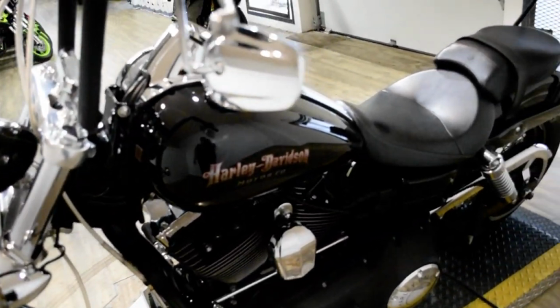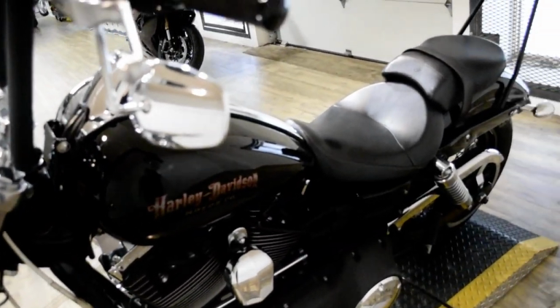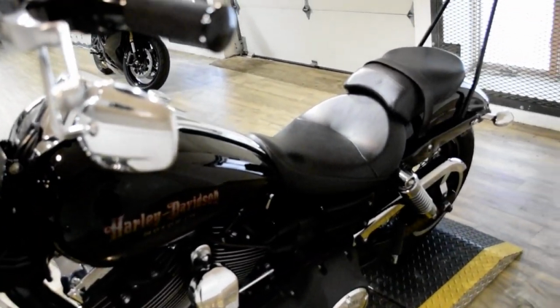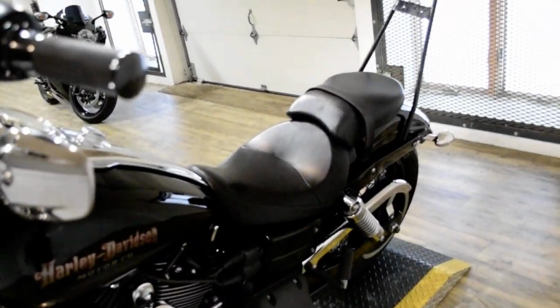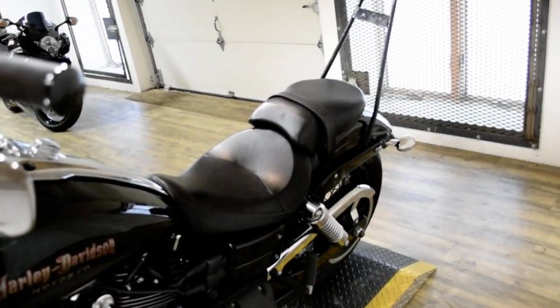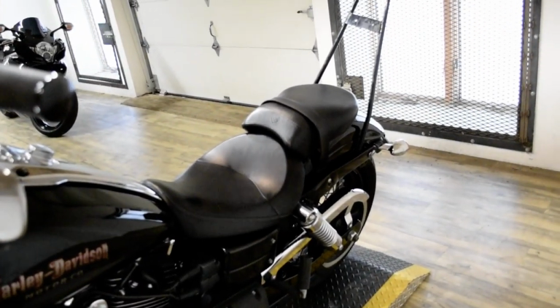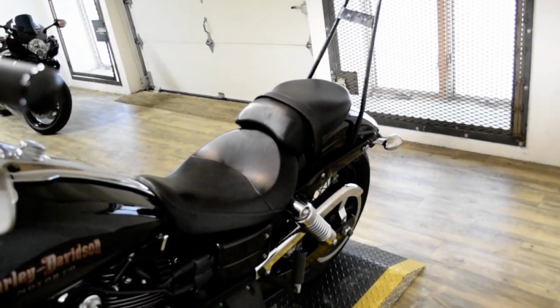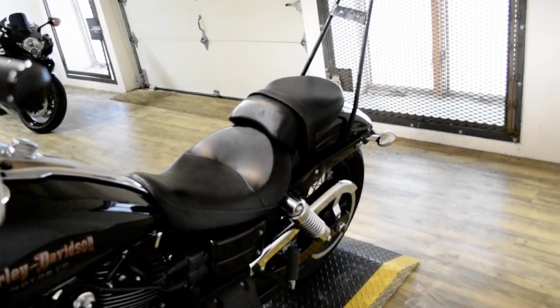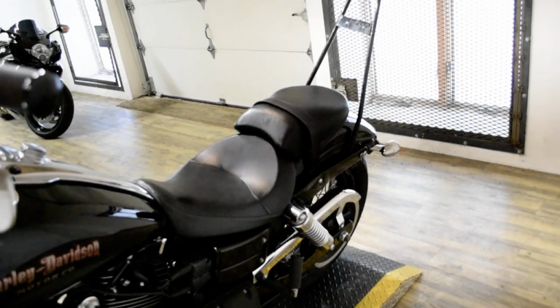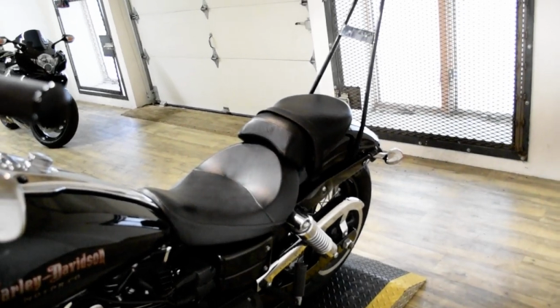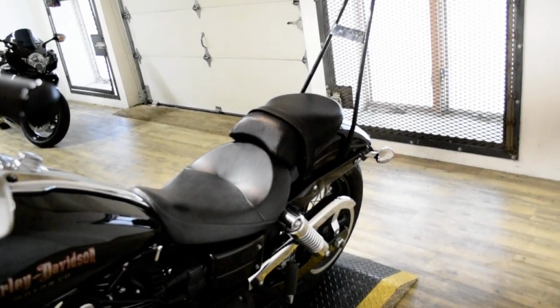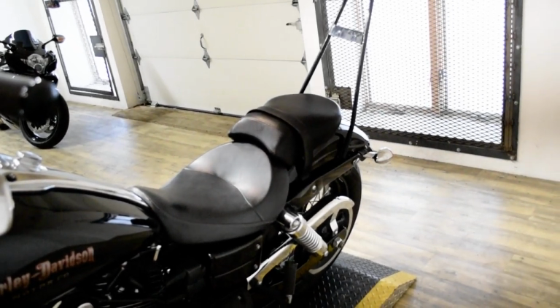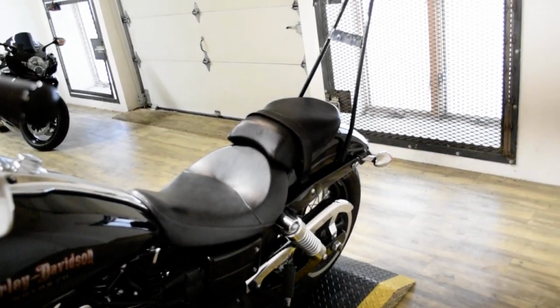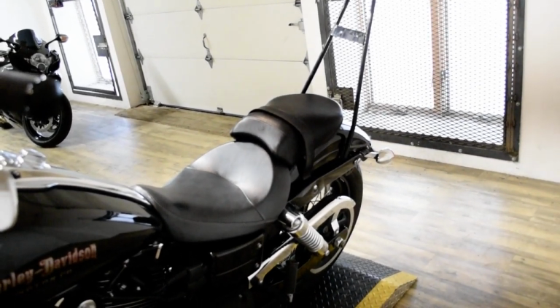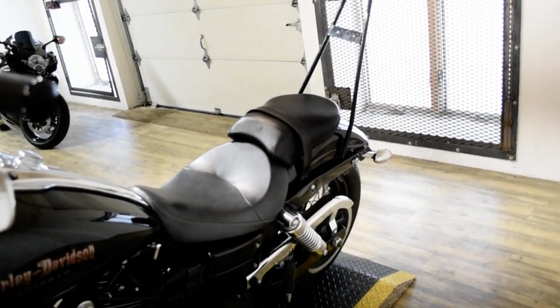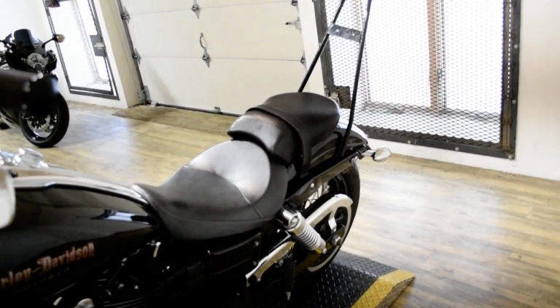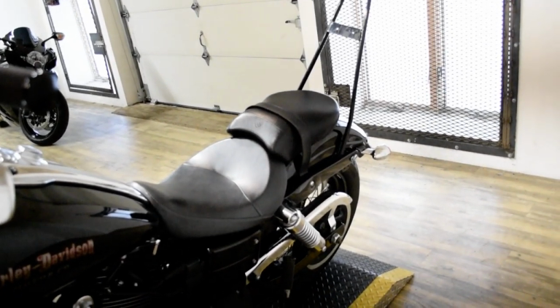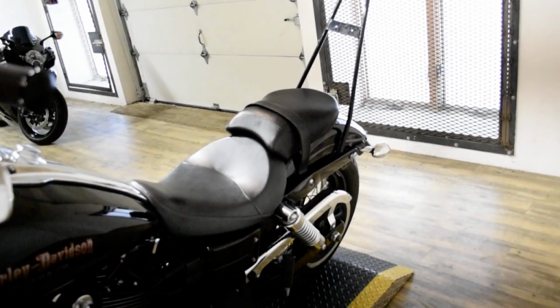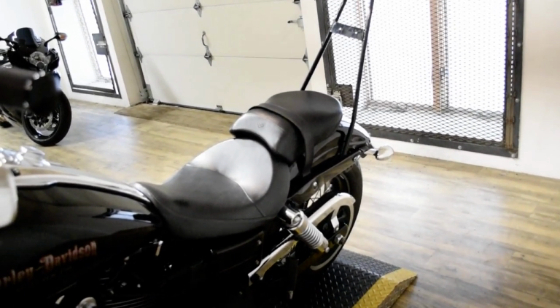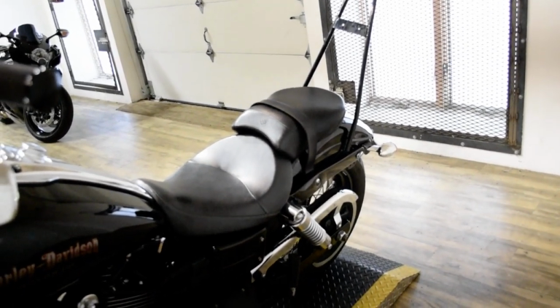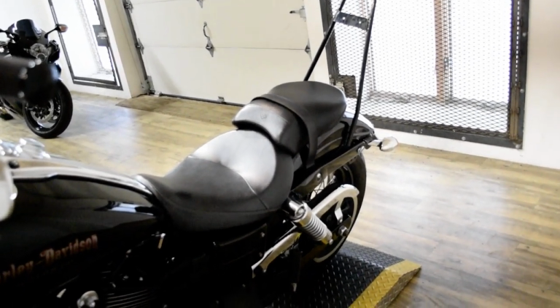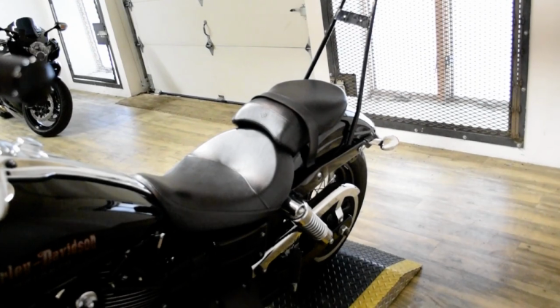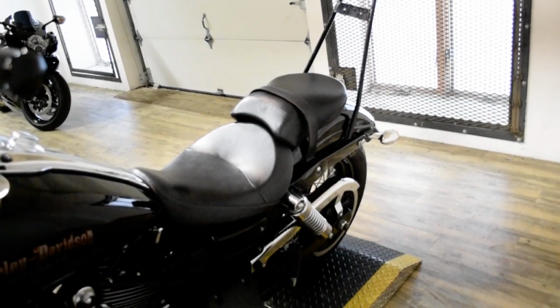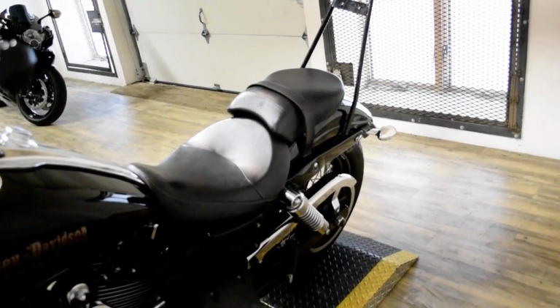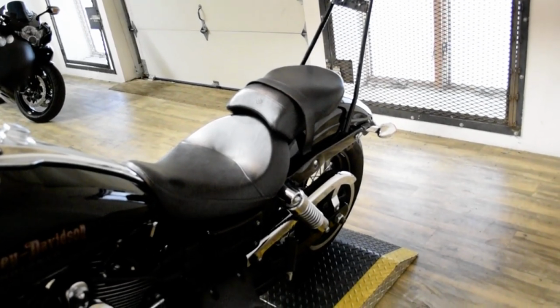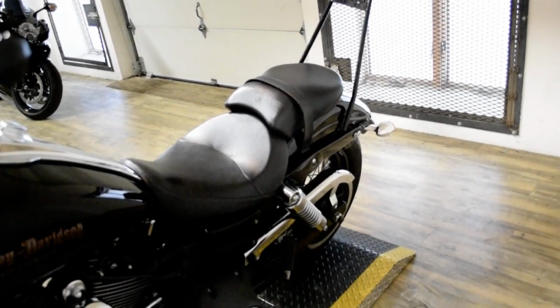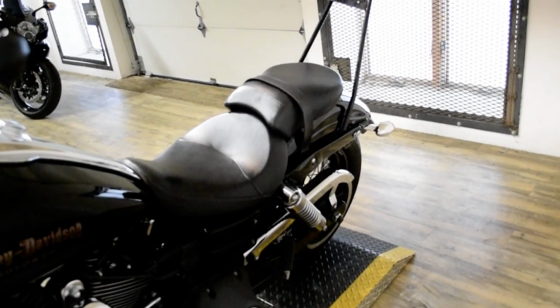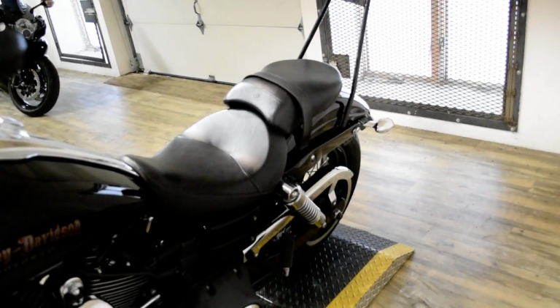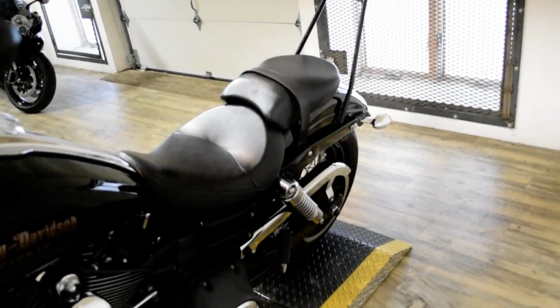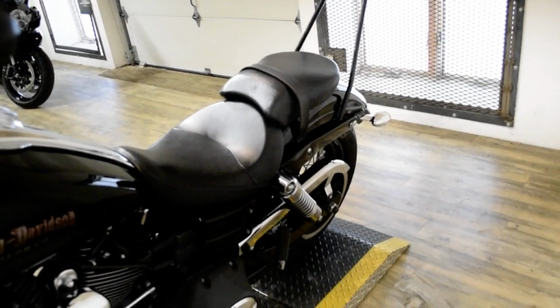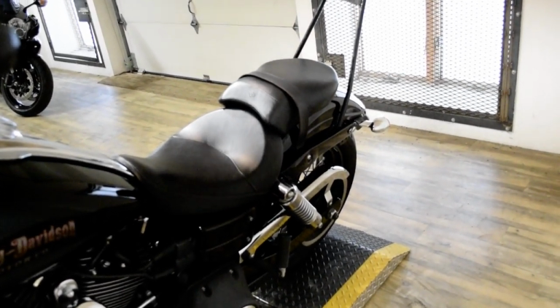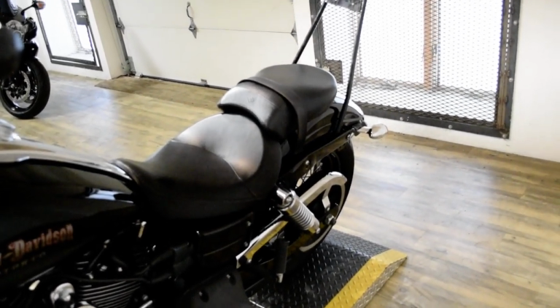This bike has been serviced and safety inspected and is ready for the road. It has braided lines, ape hangers, a K&N air filter, Vance & Hines pipes, and a Sissy Bar.